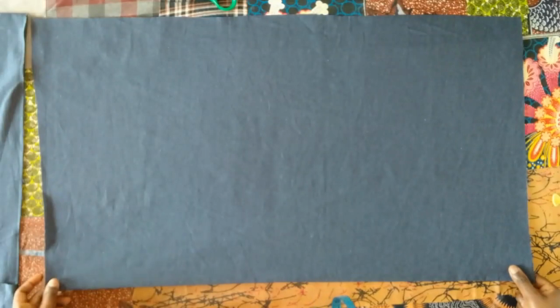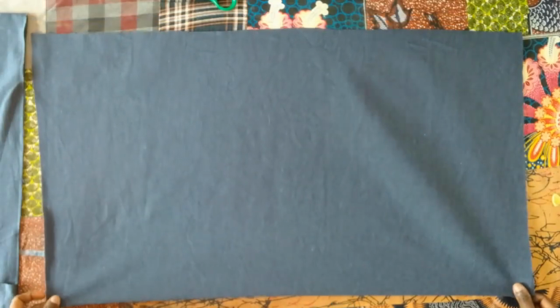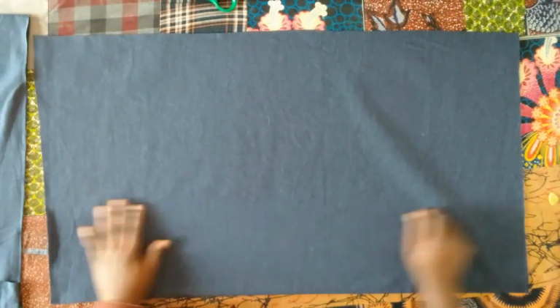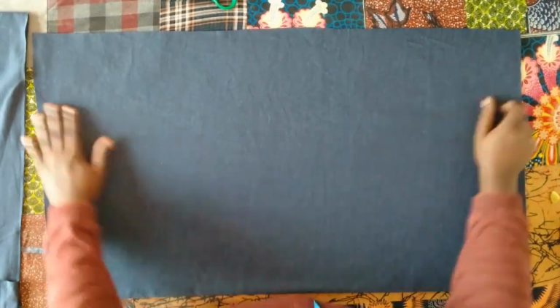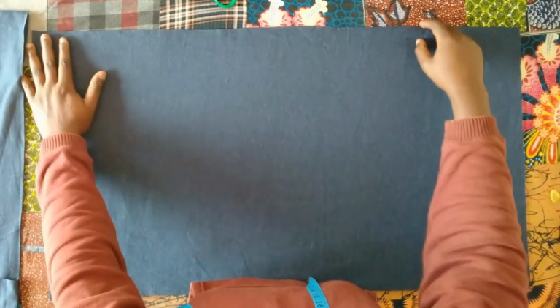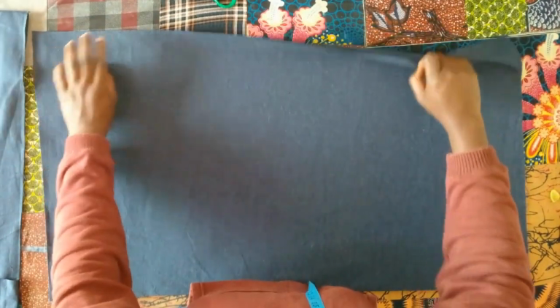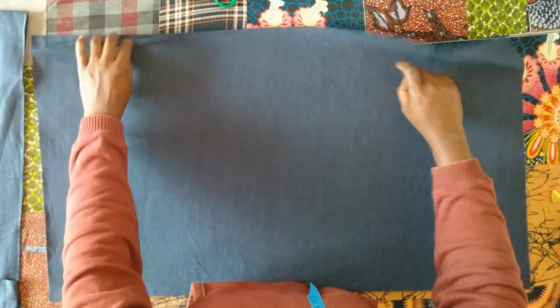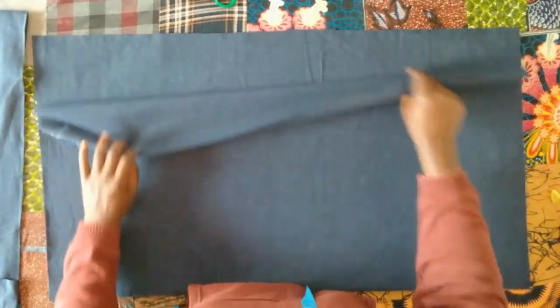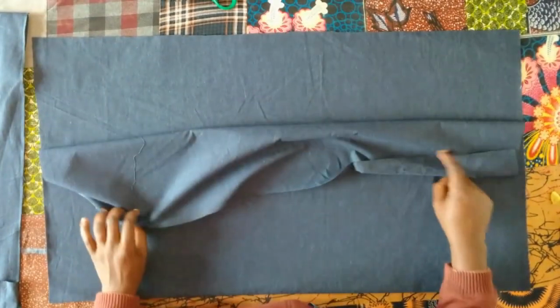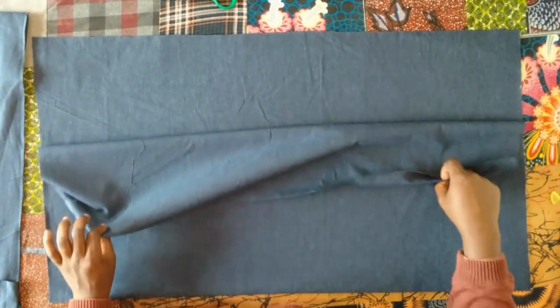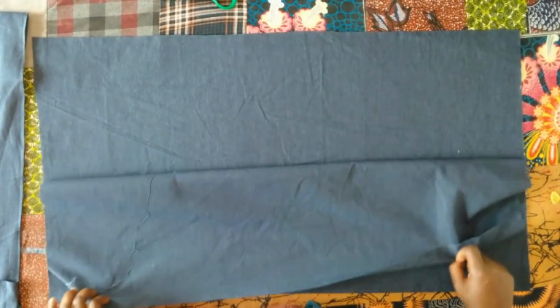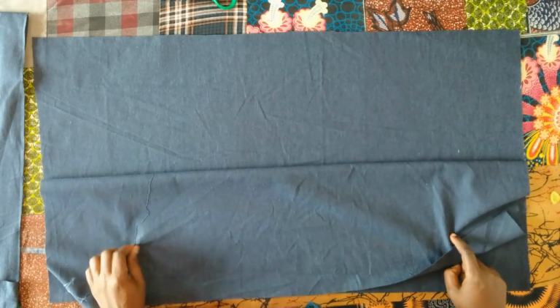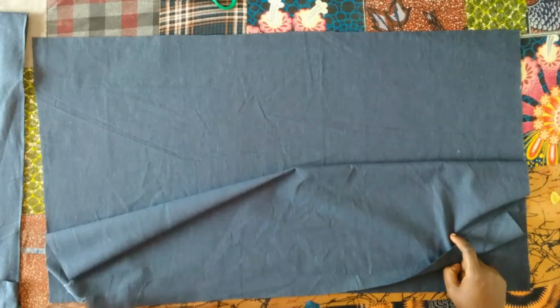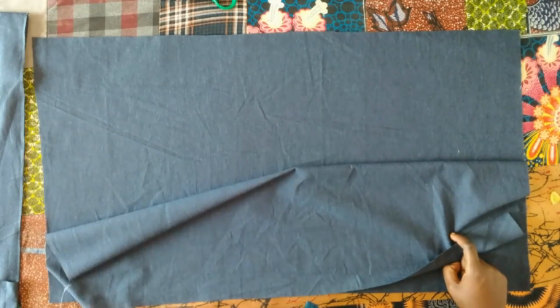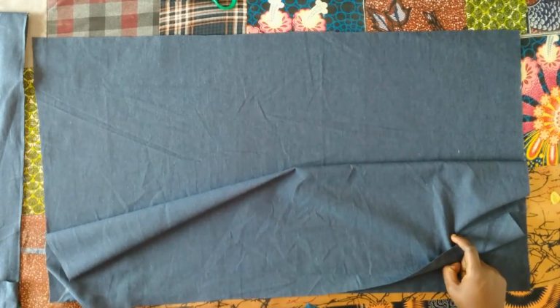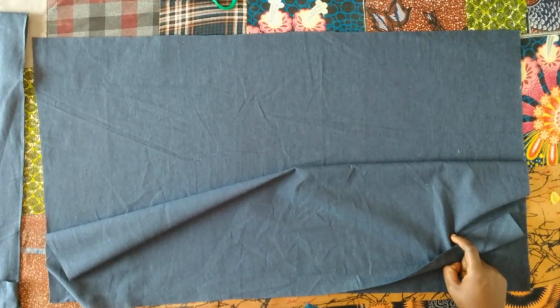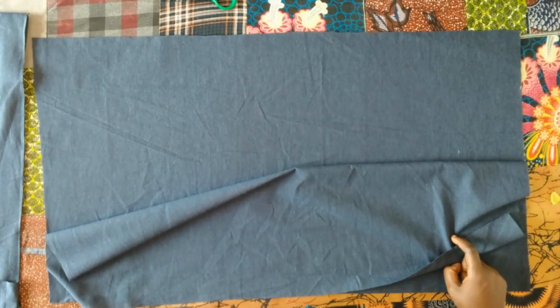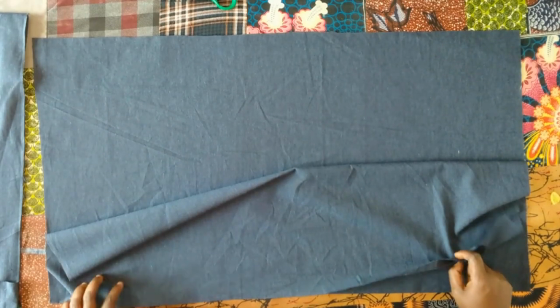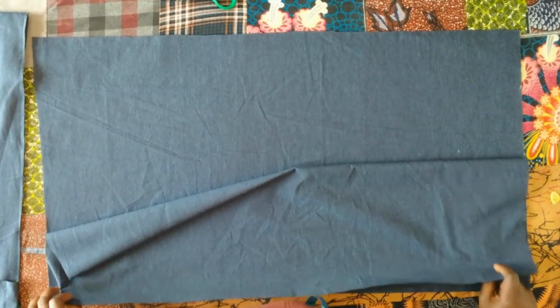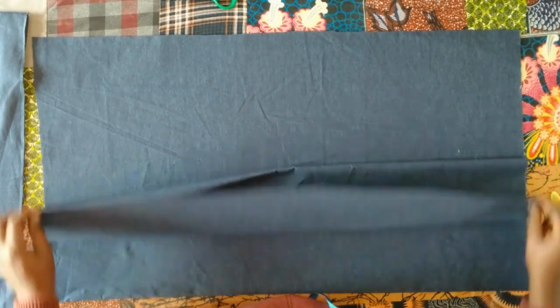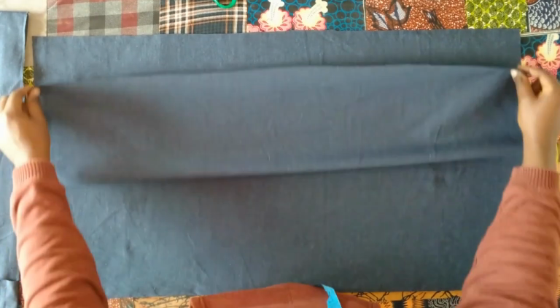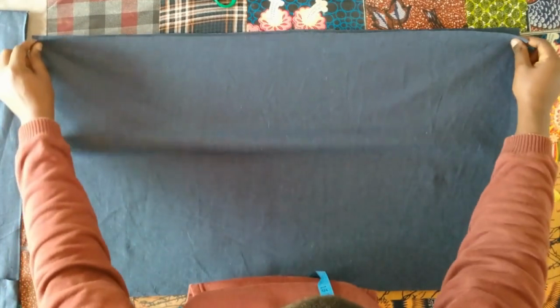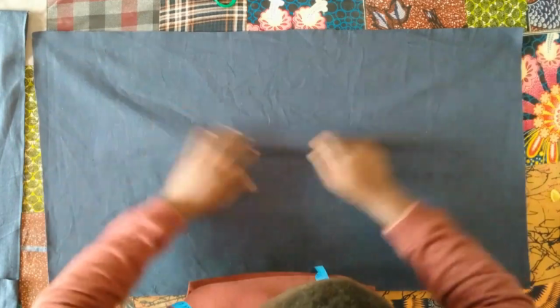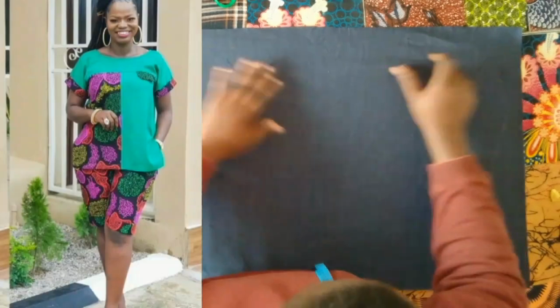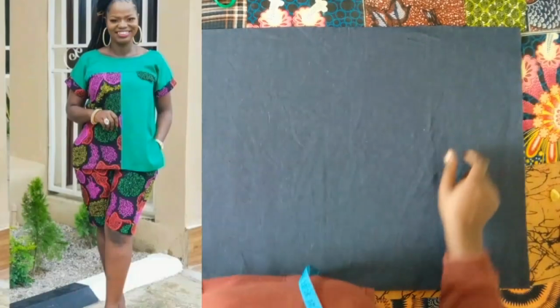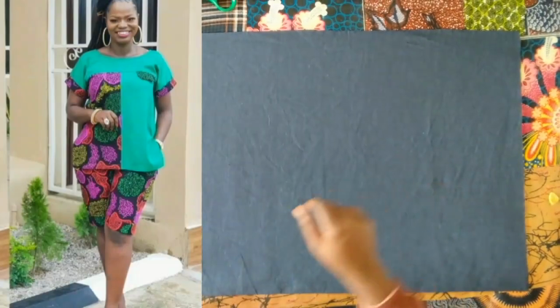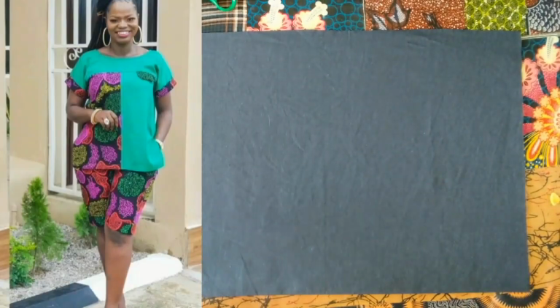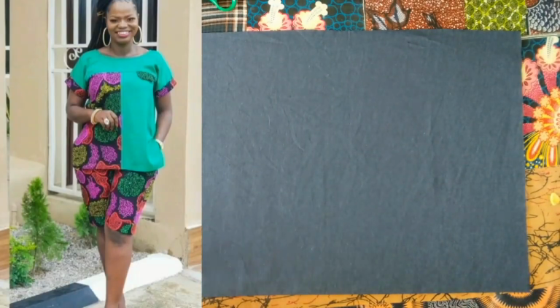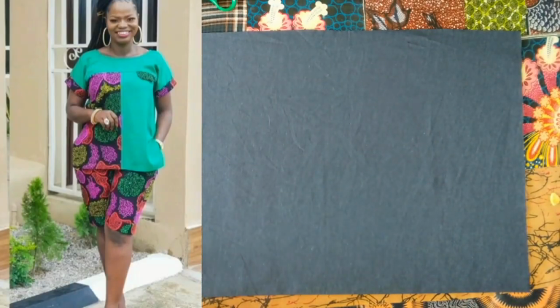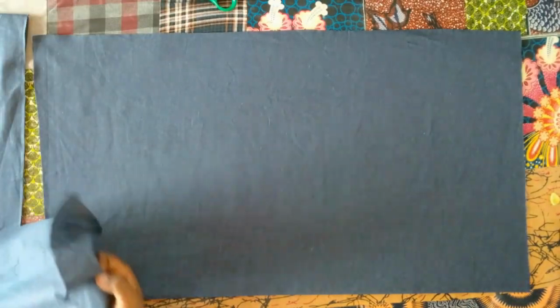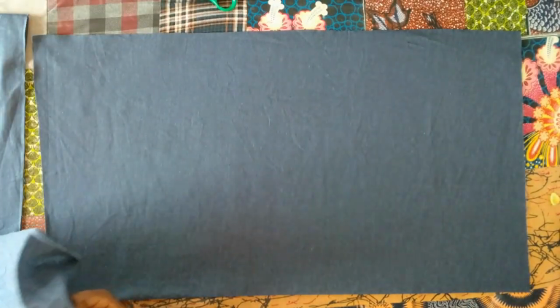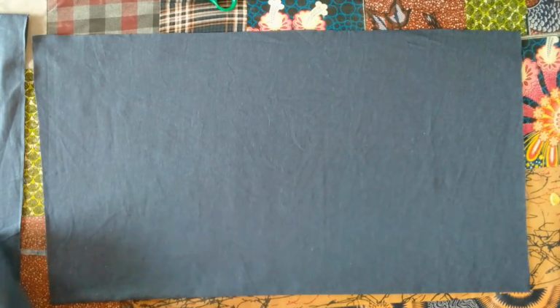Hello everyone, welcome and welcome back to my YouTube channel. My name is Juliet. In today's video I will be showing you how I made this simple kimono blouse. Here is my fabric — I folded it into two.